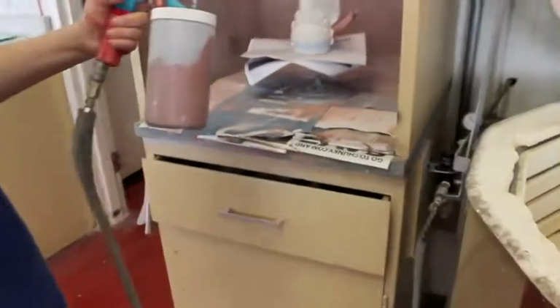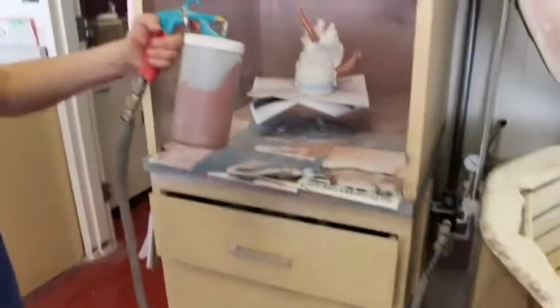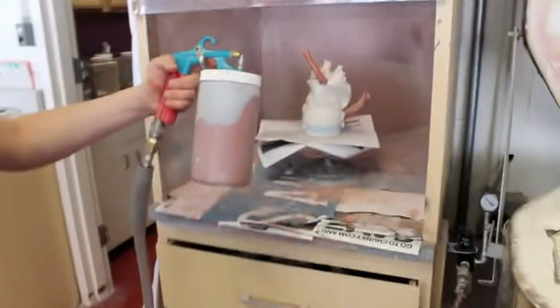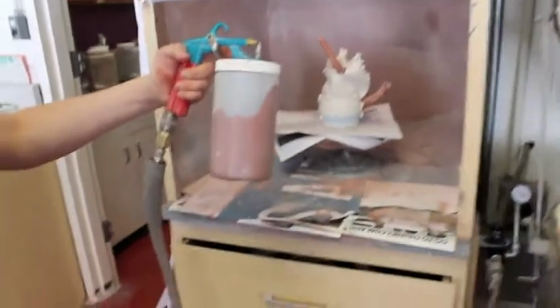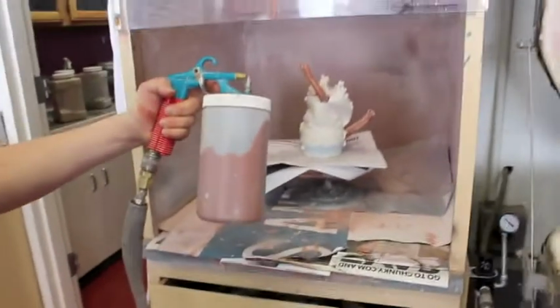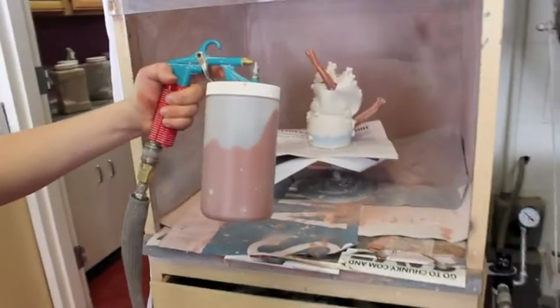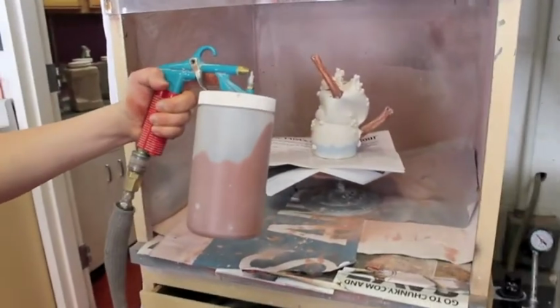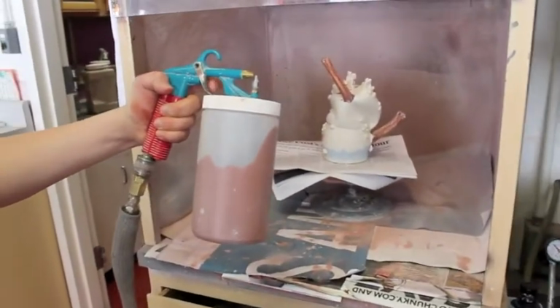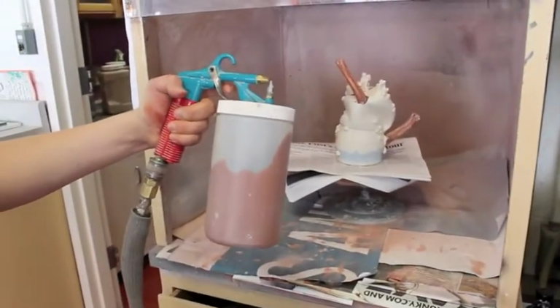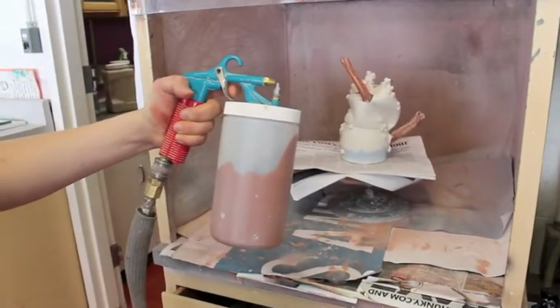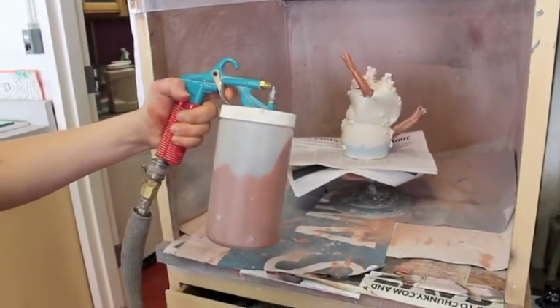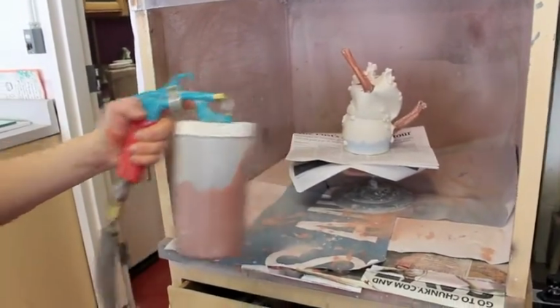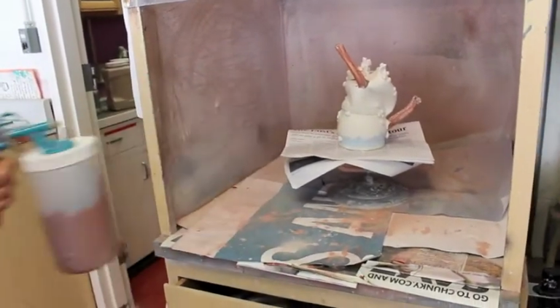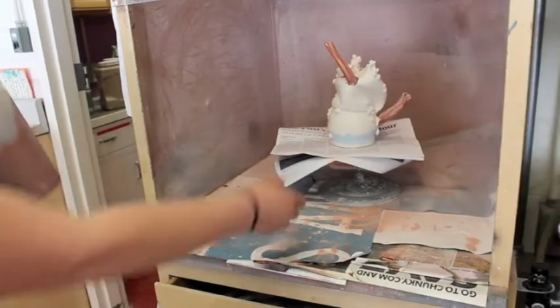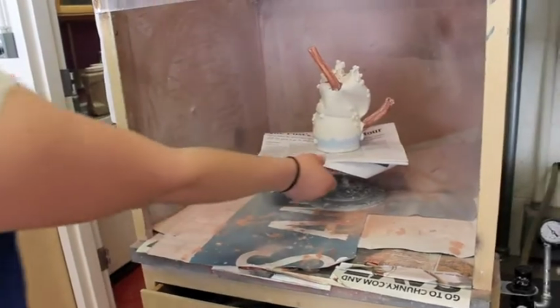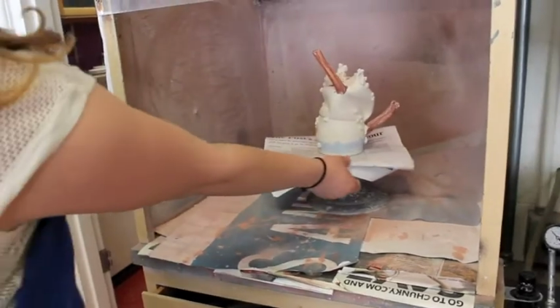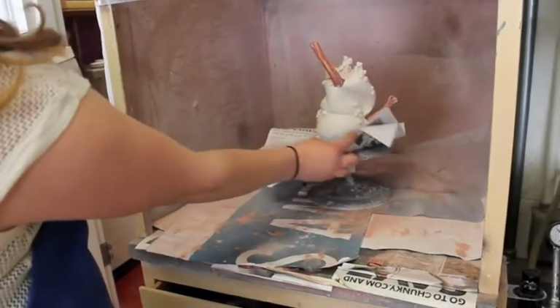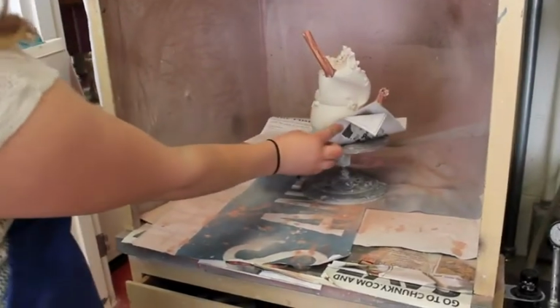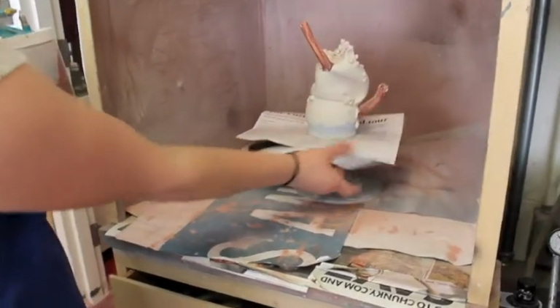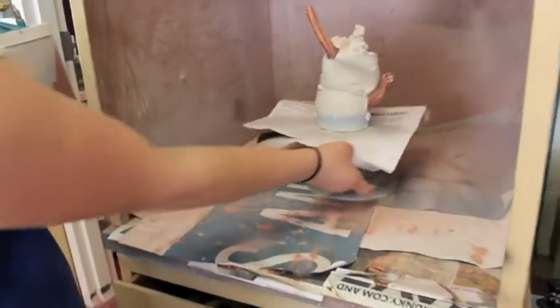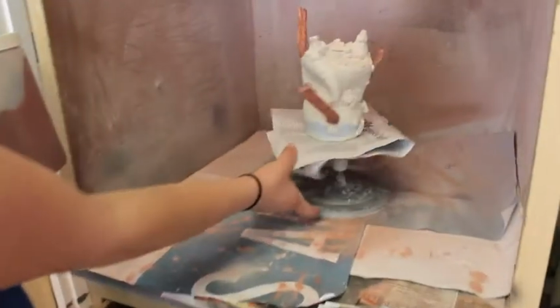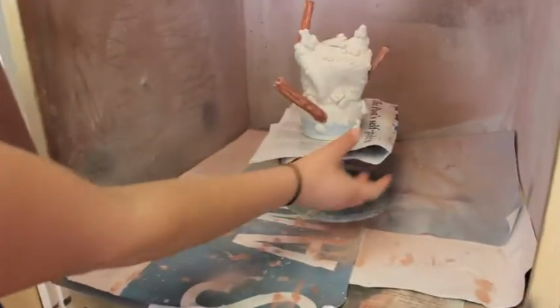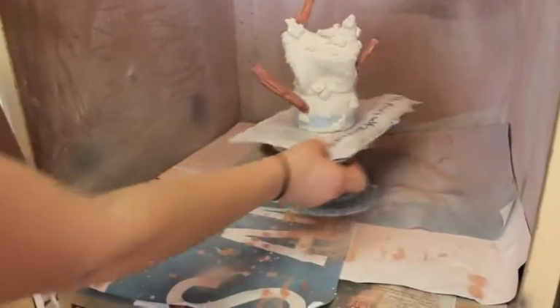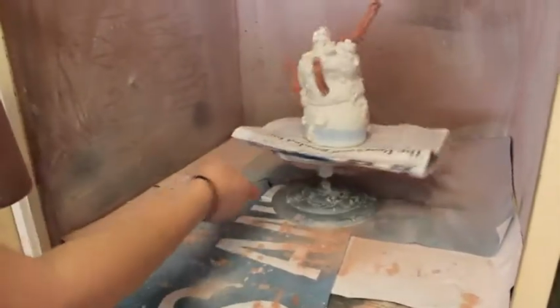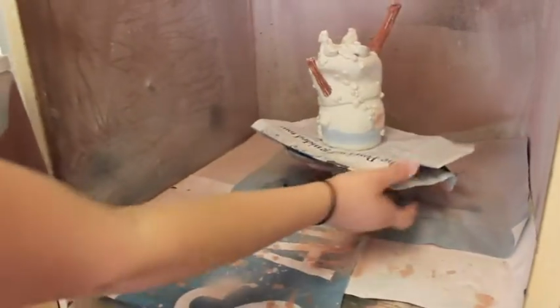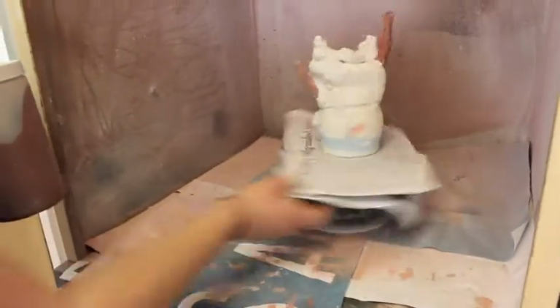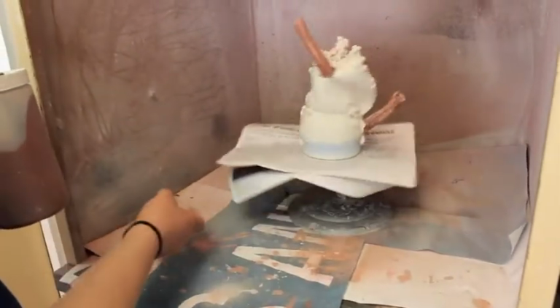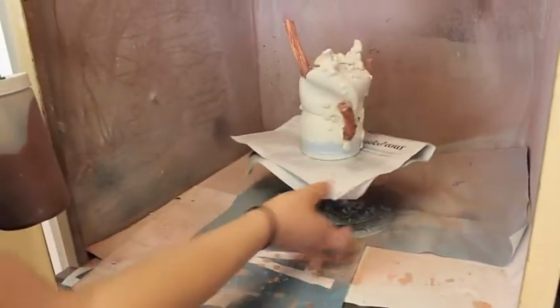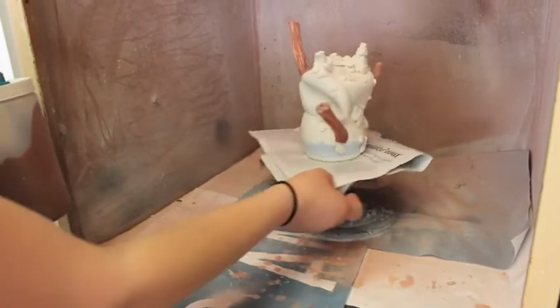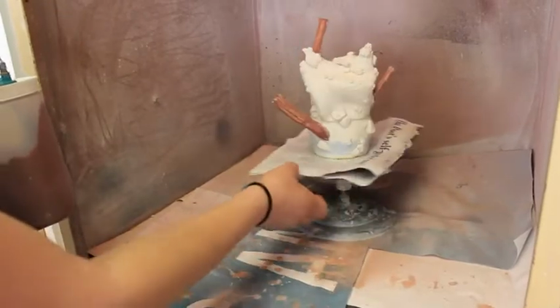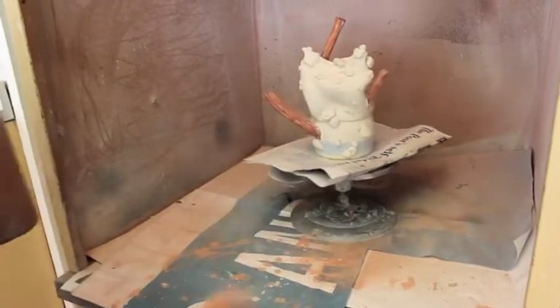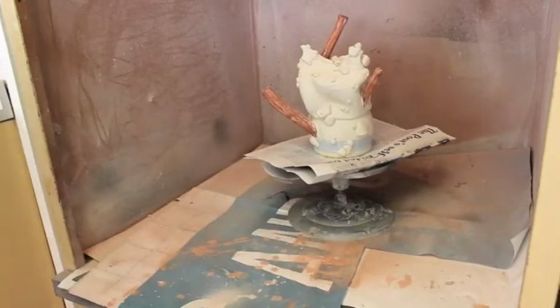Just like a gun, you're going to take your pointer finger to use it to spray. I have a banding wheel and some newspaper to help me spray more evenly, or just kind of around the piece.